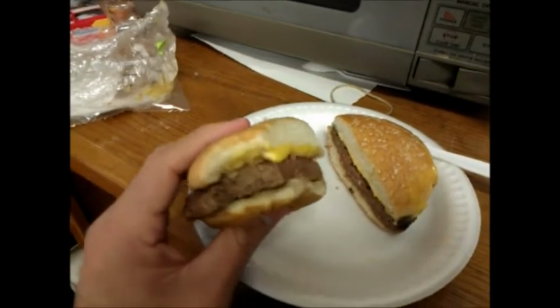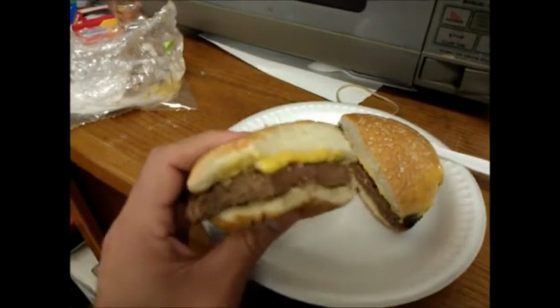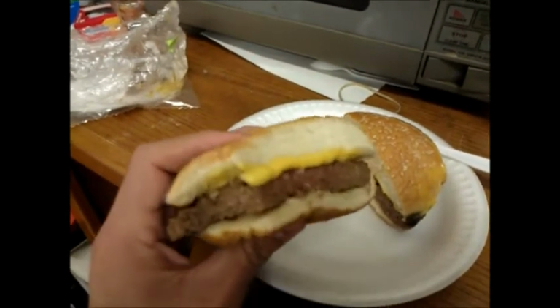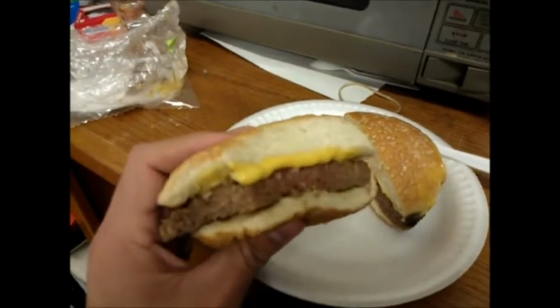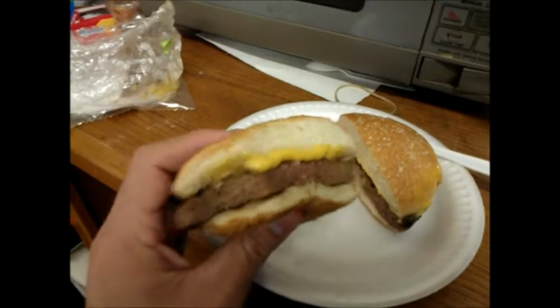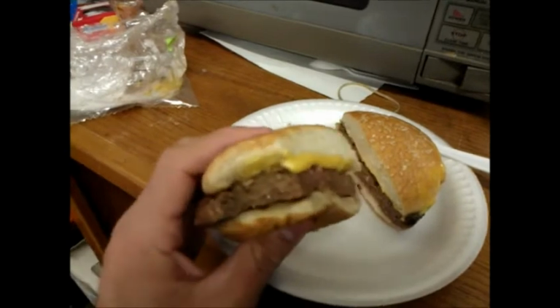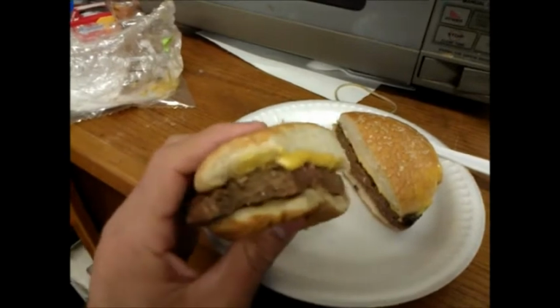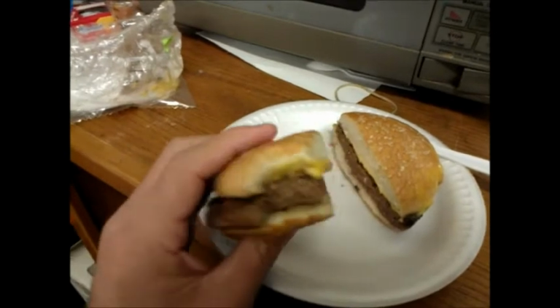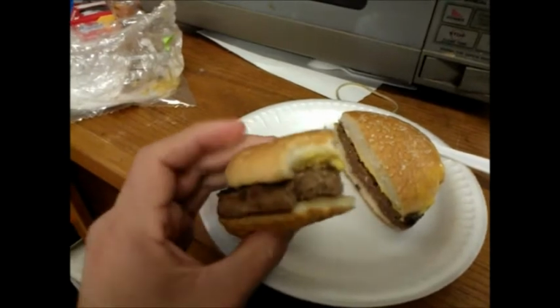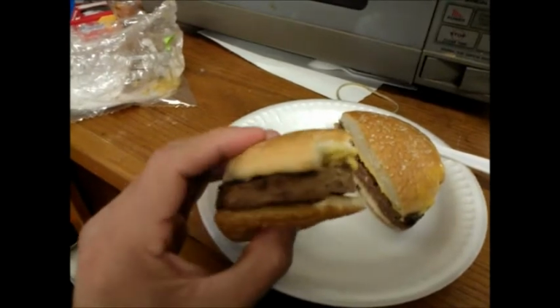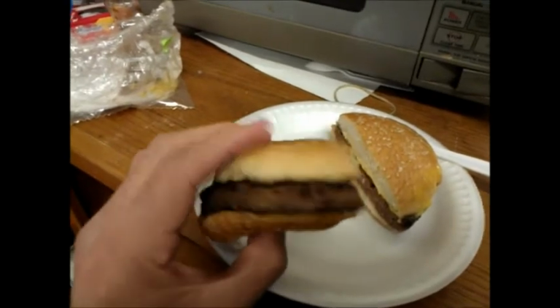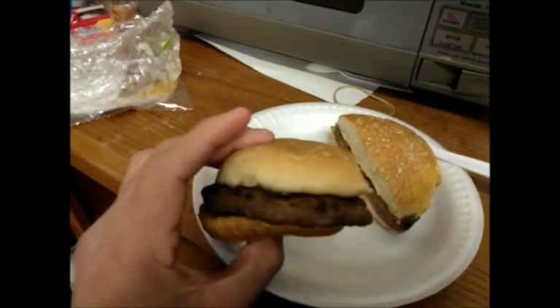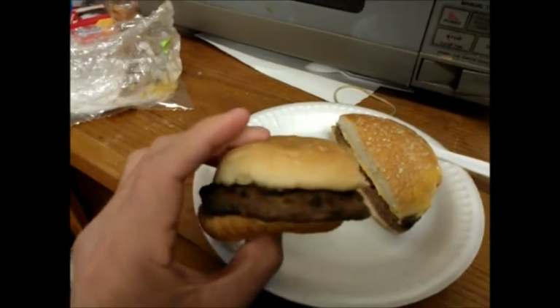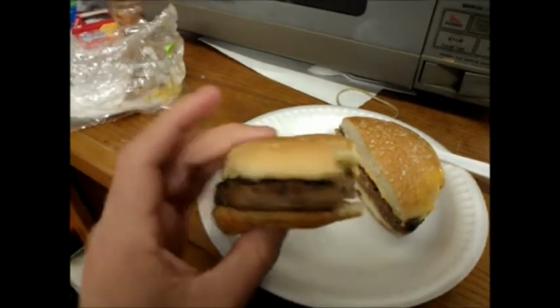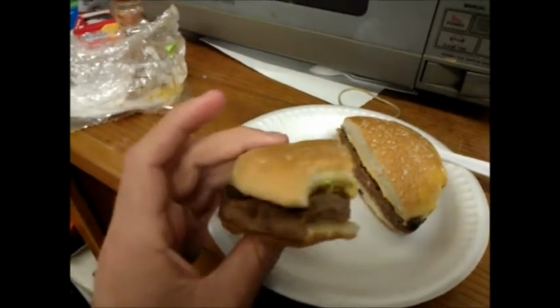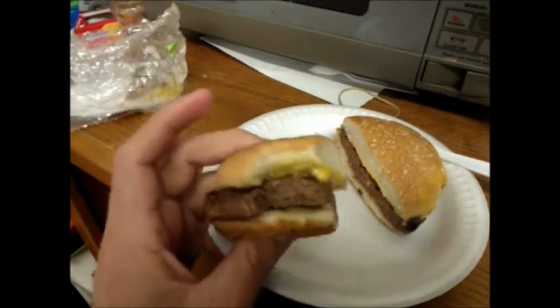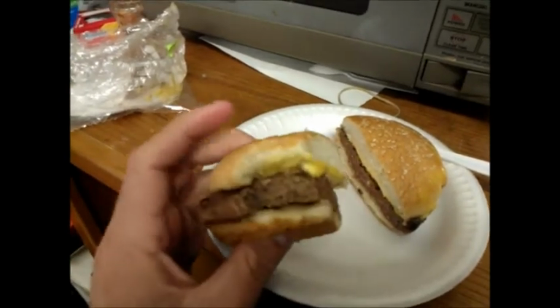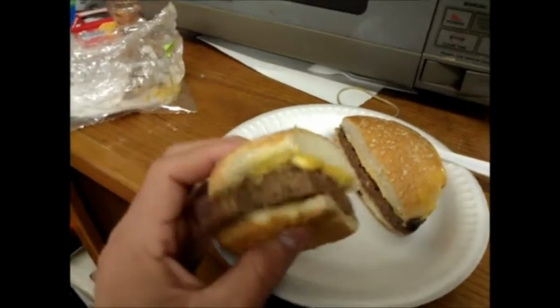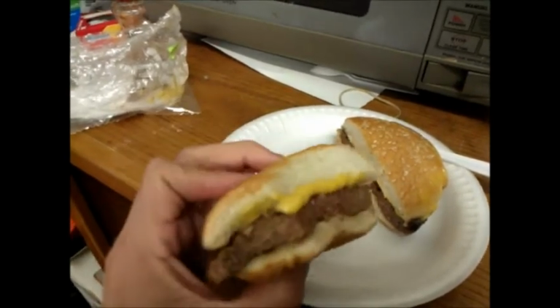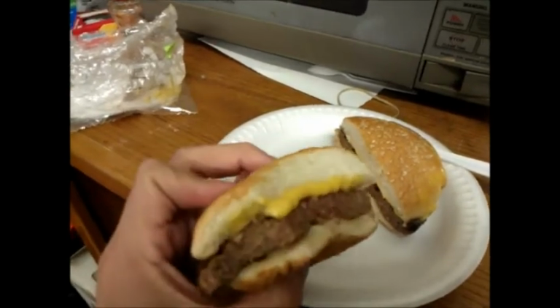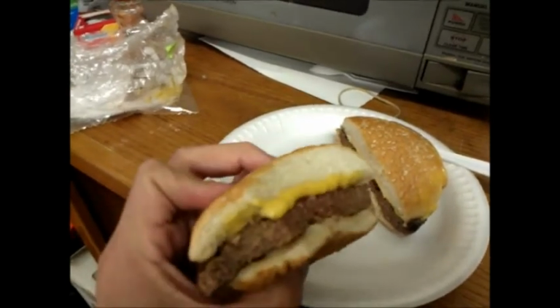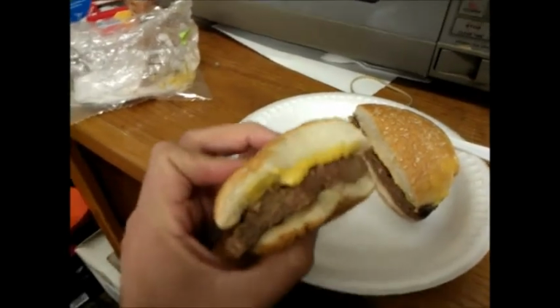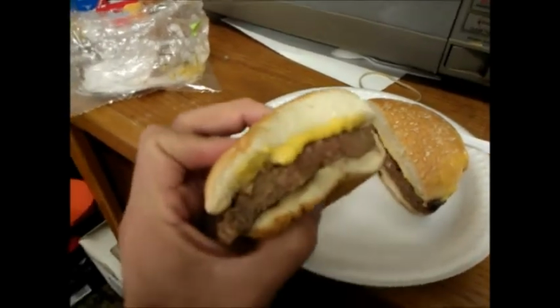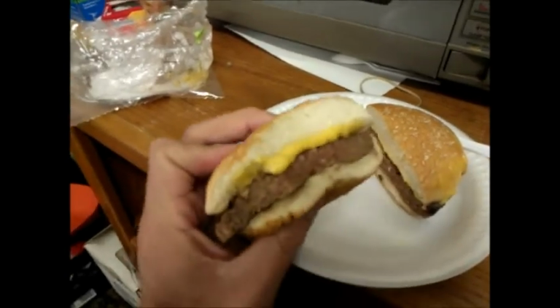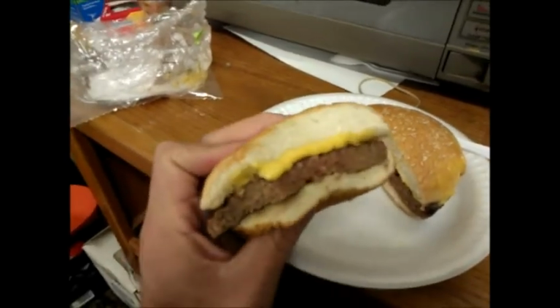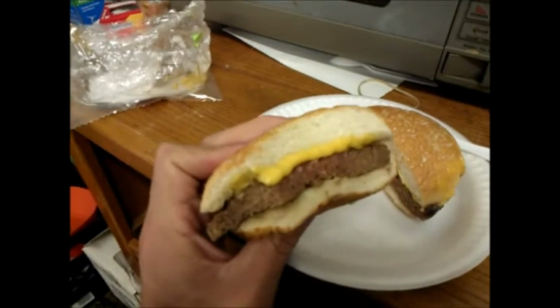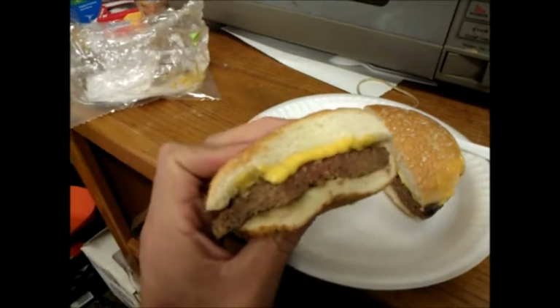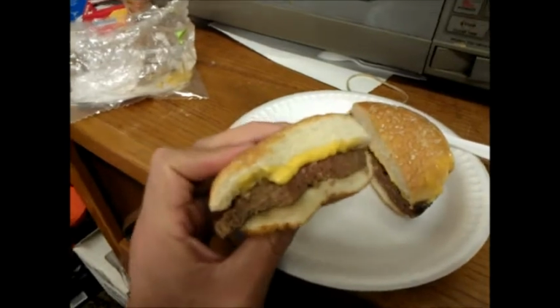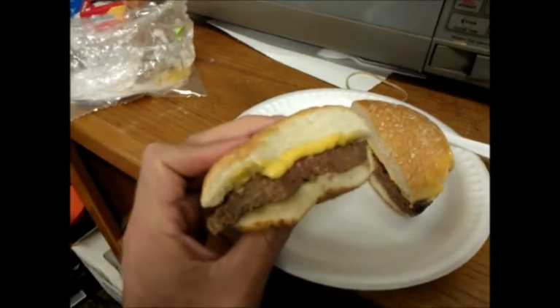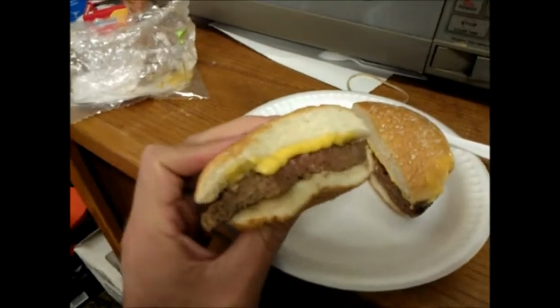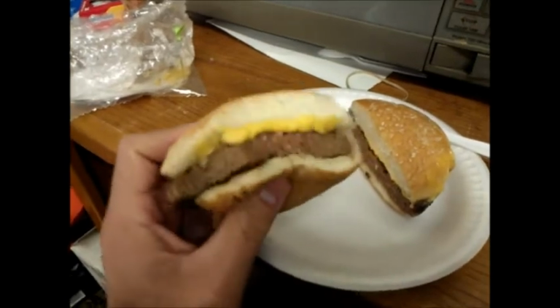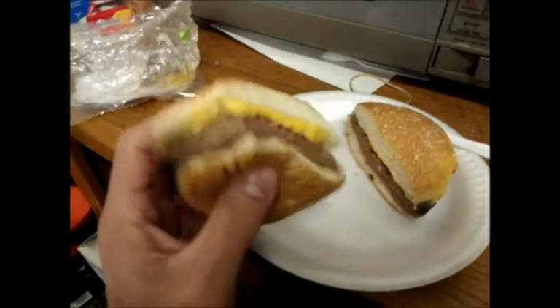Back in high school, you know, those cheap patties that they just crank out — but there's a lot of it. Seems like it's probably mixed with soy or something, but it still tastes pretty good.